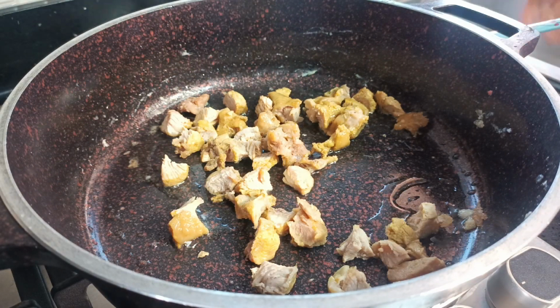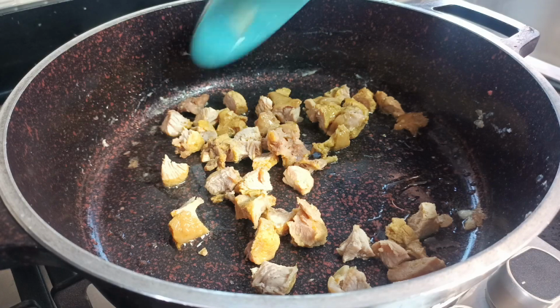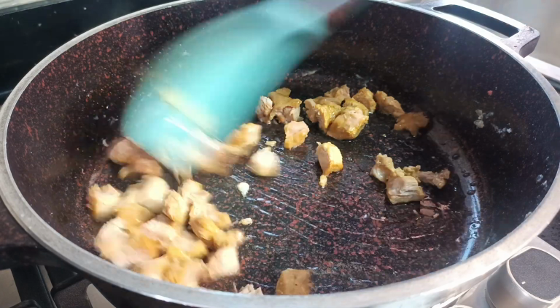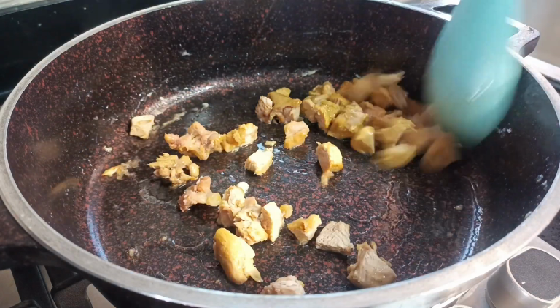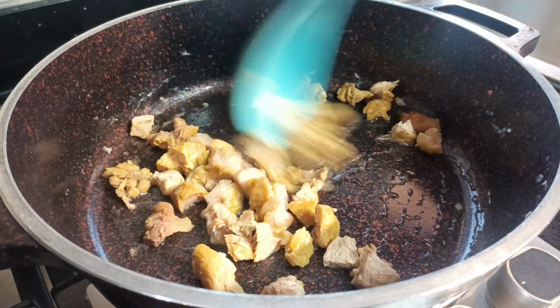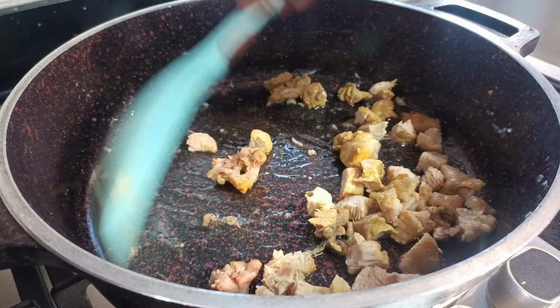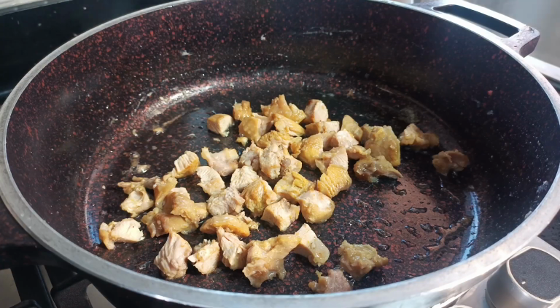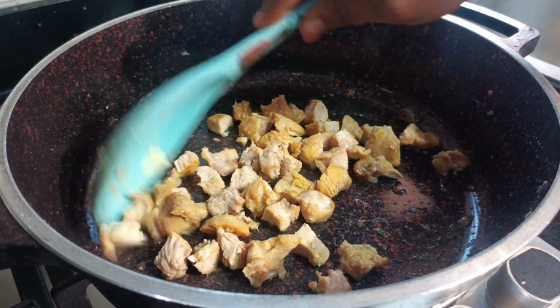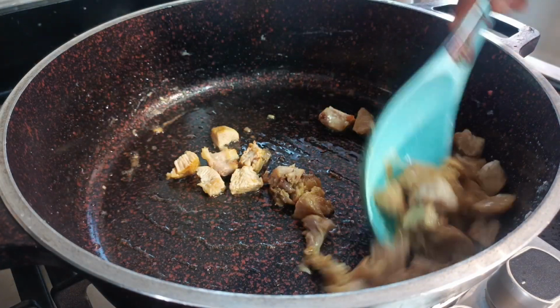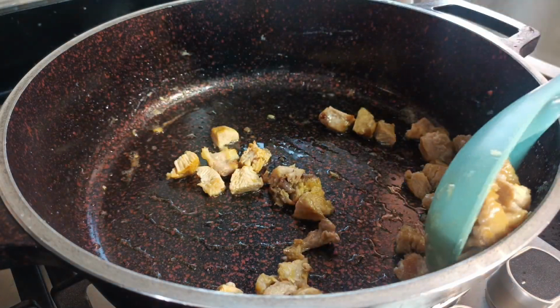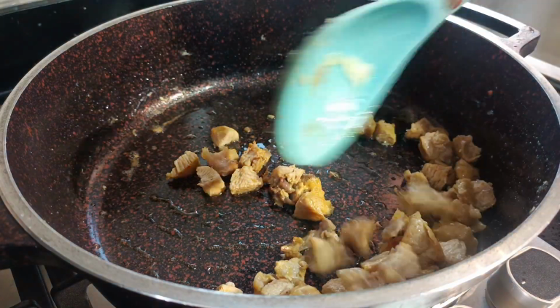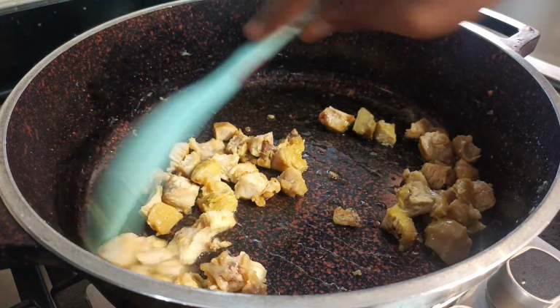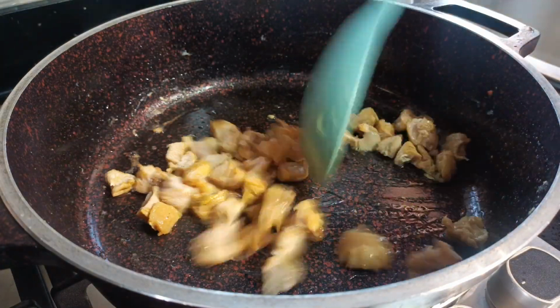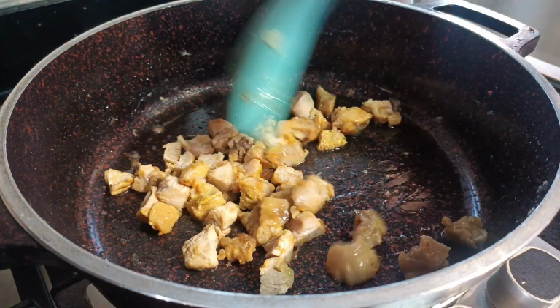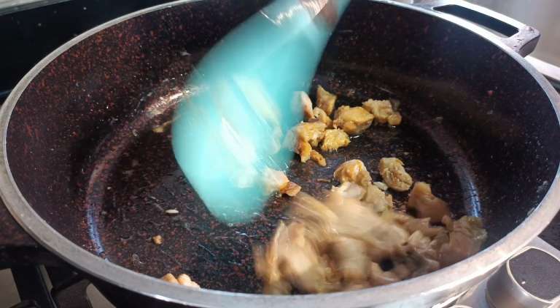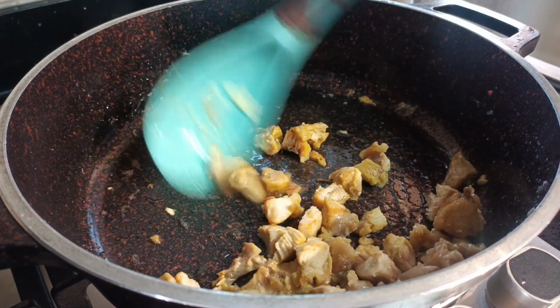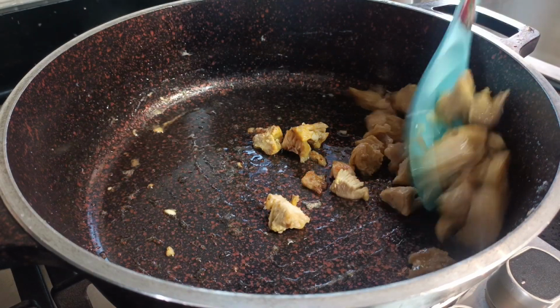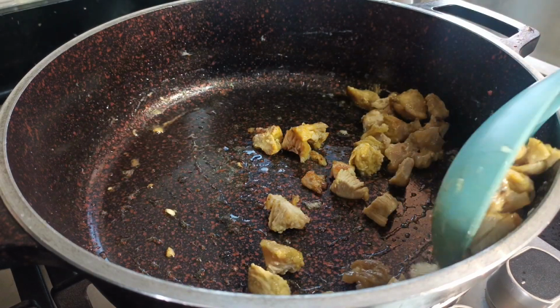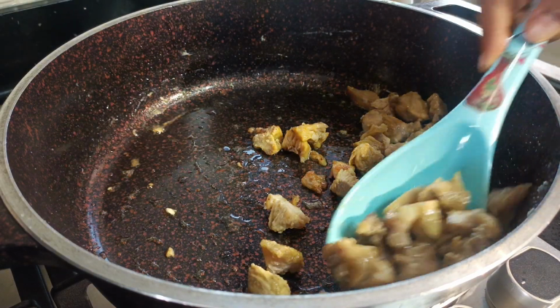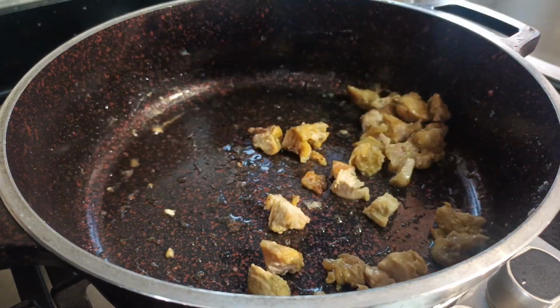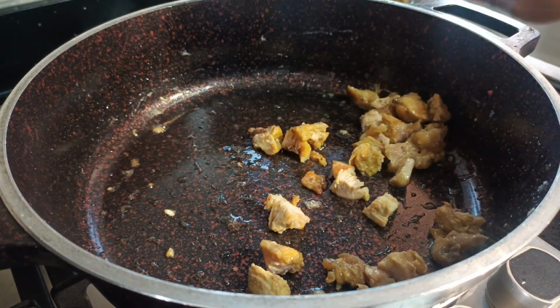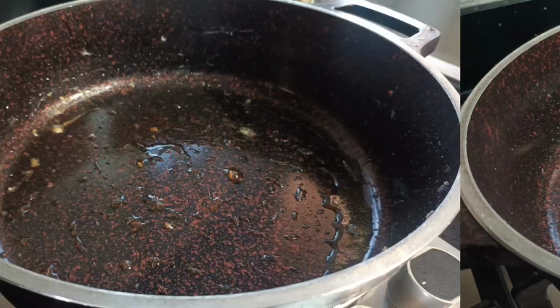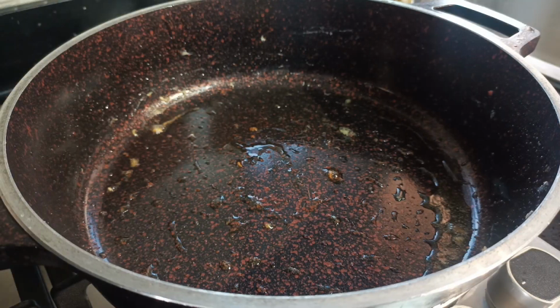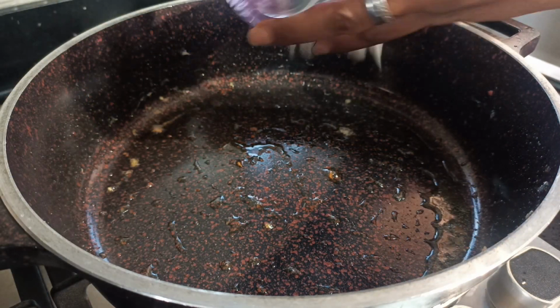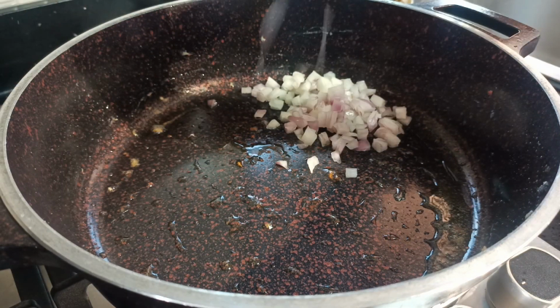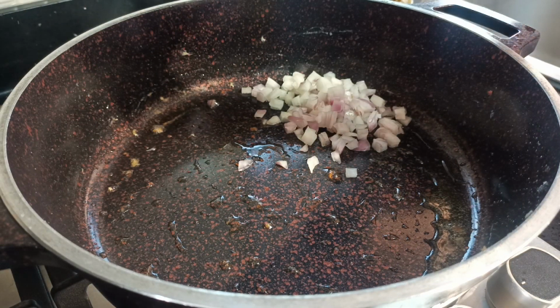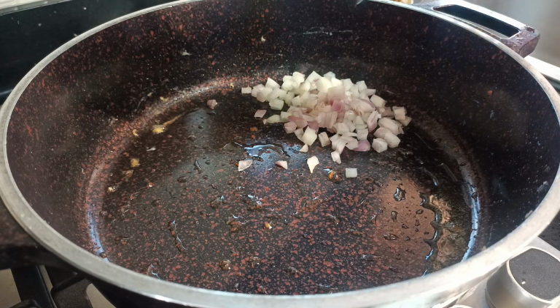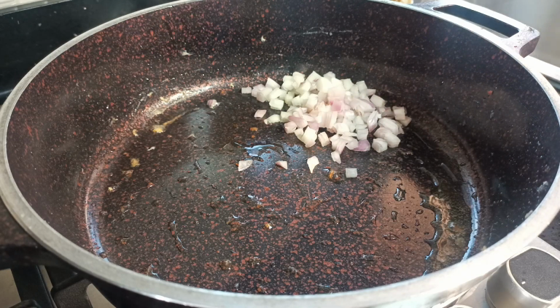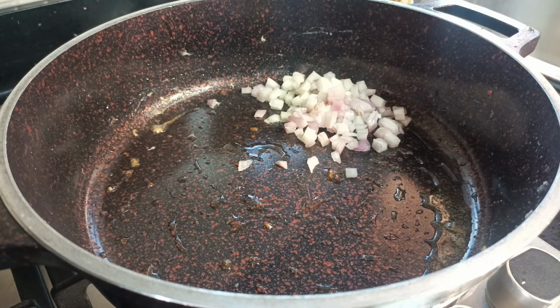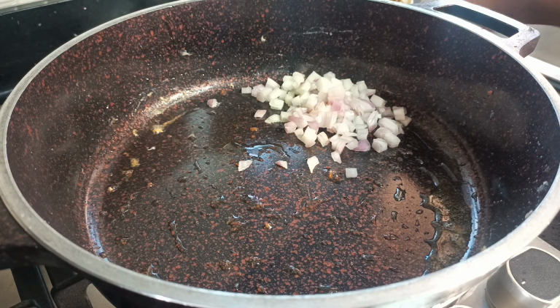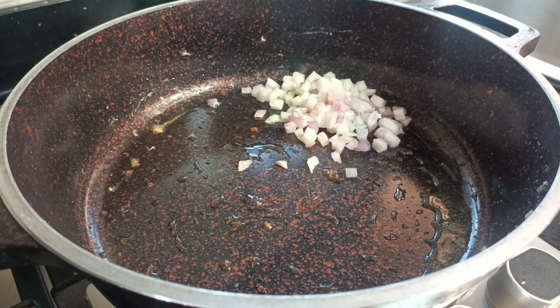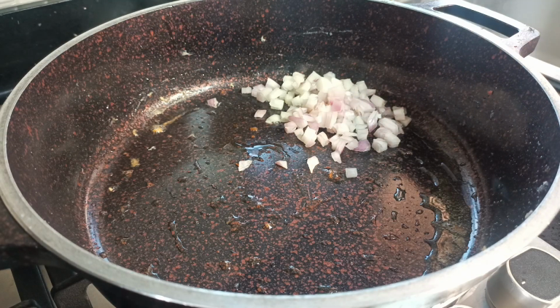I am frying my turkey now. The turkey I steamed earlier I chopped into smaller bits and I'm lightly frying it — not for any crunchy texture, just lightly frying.